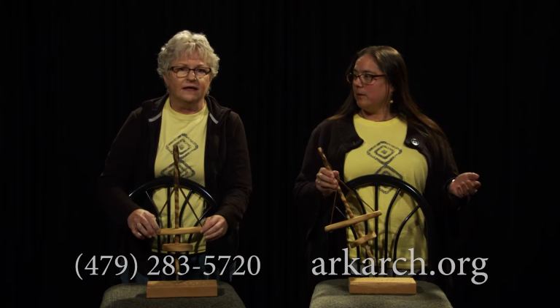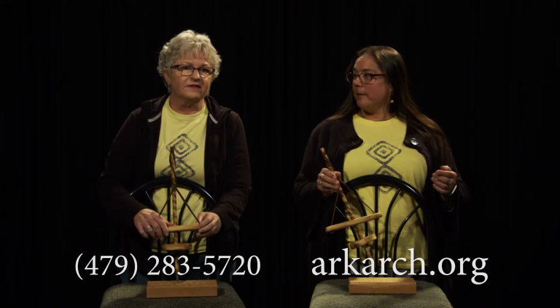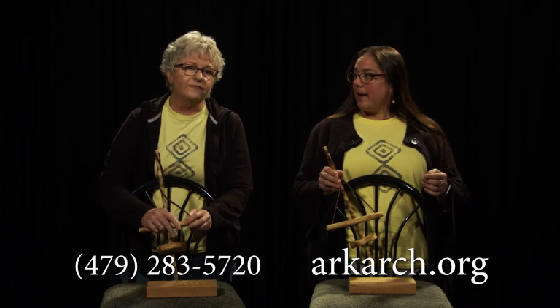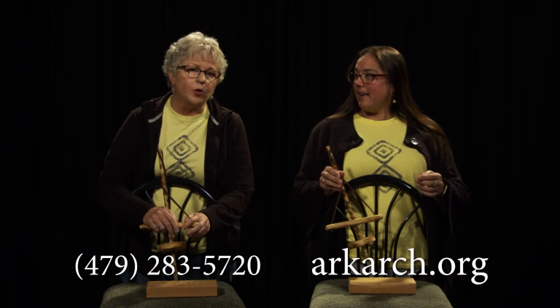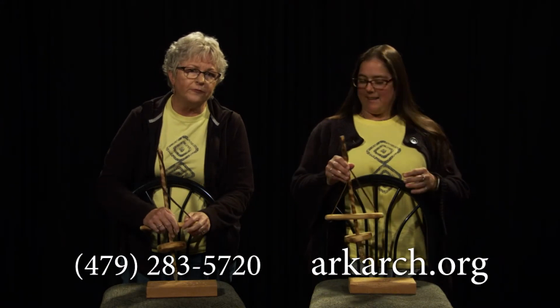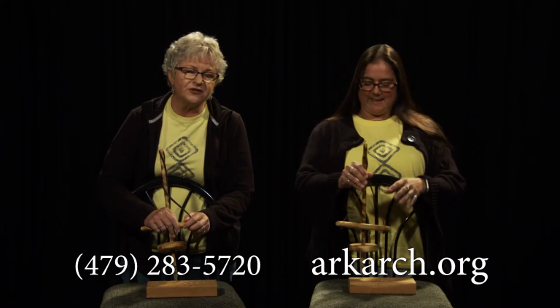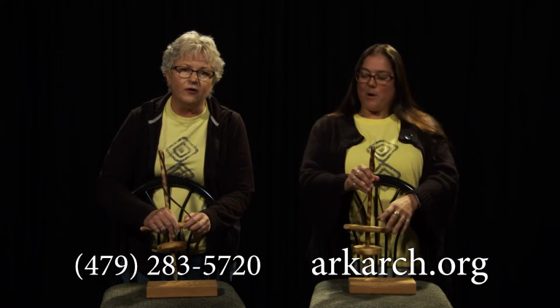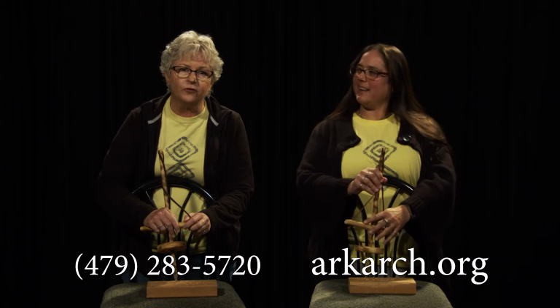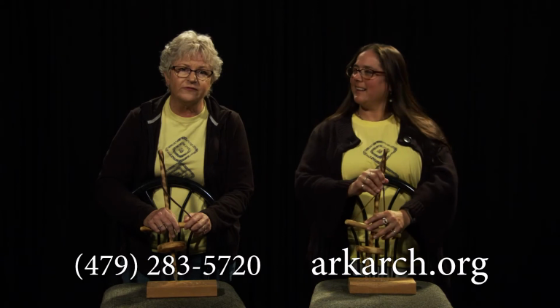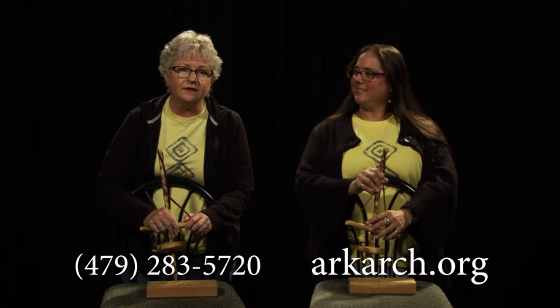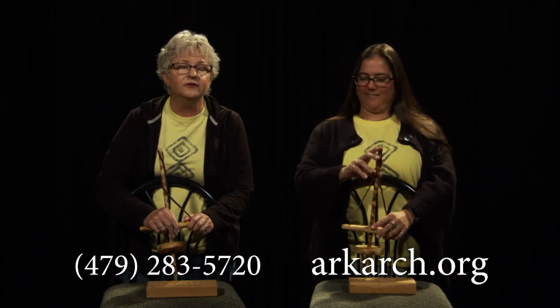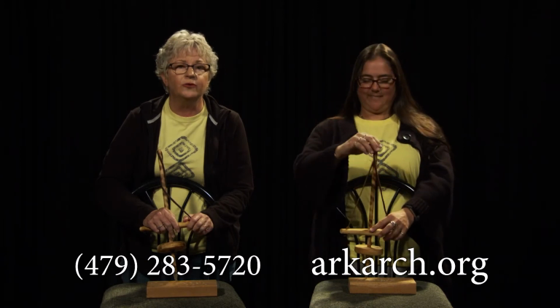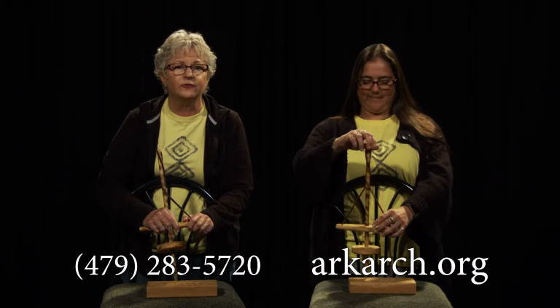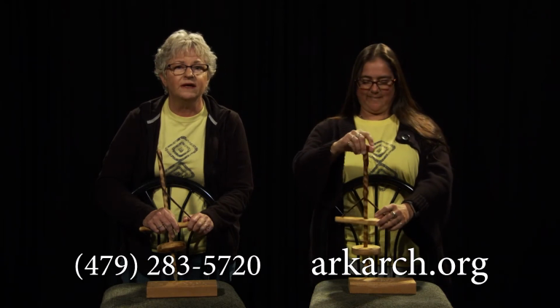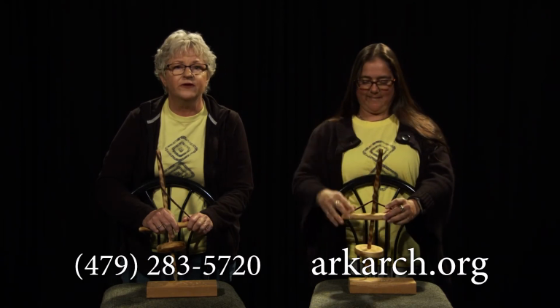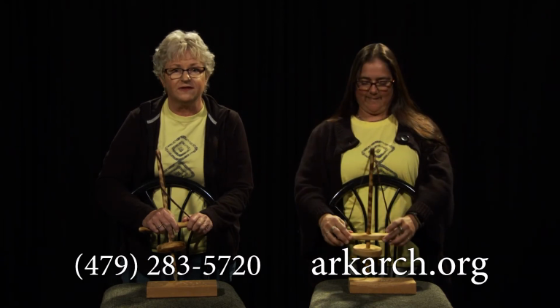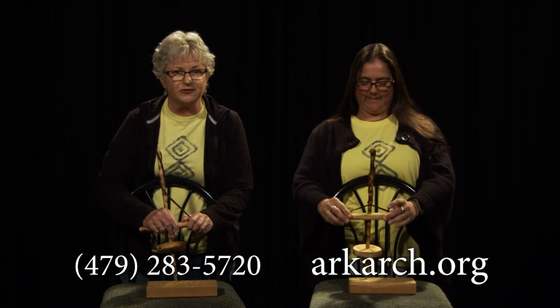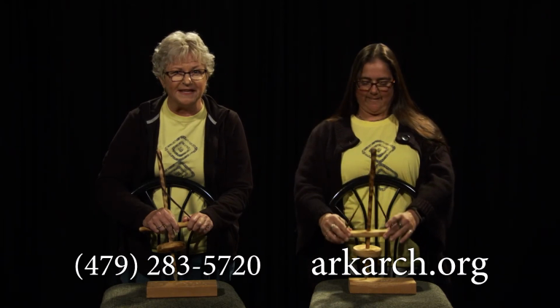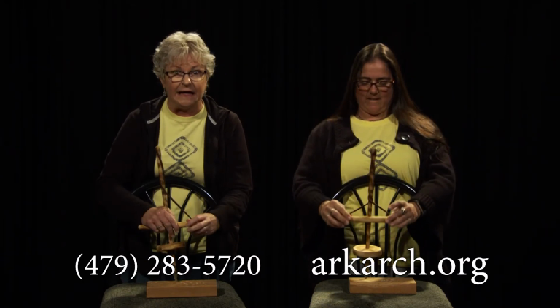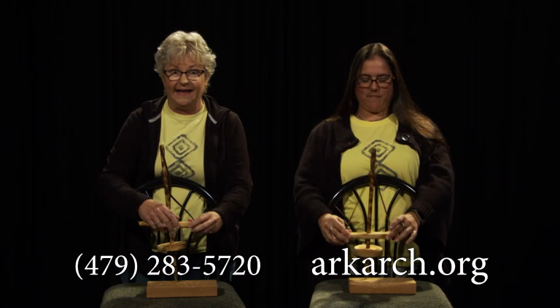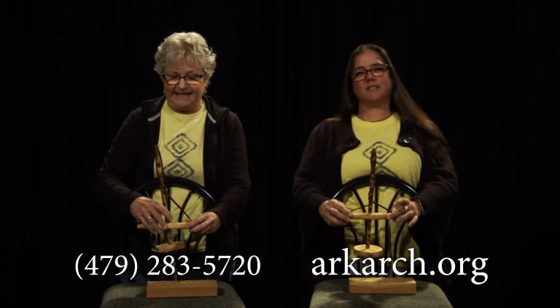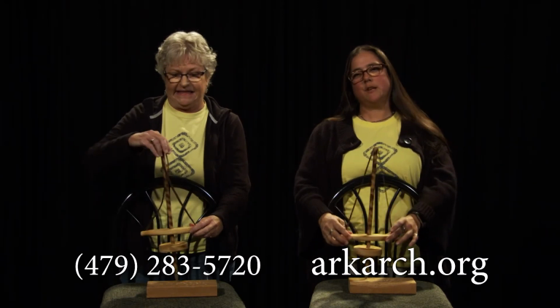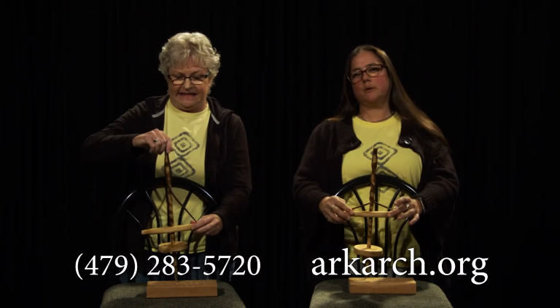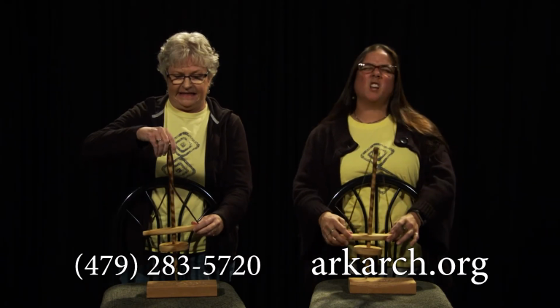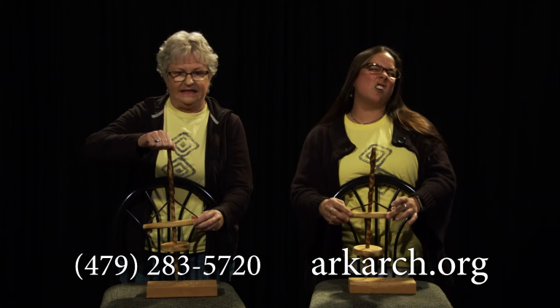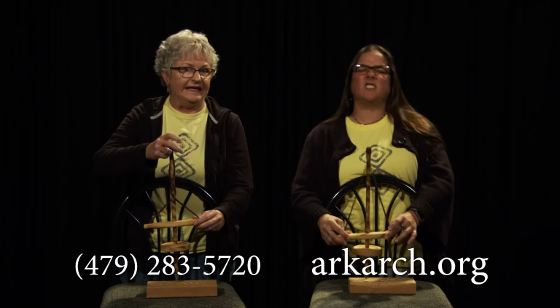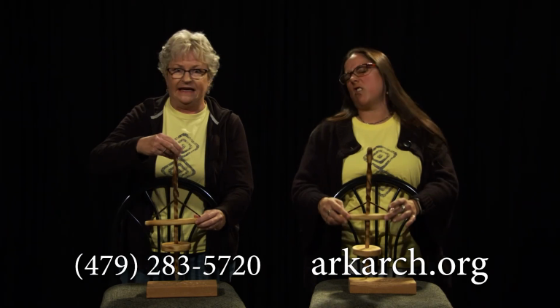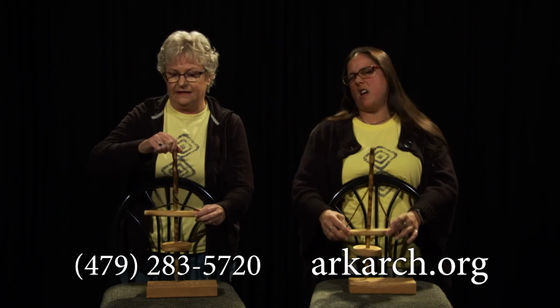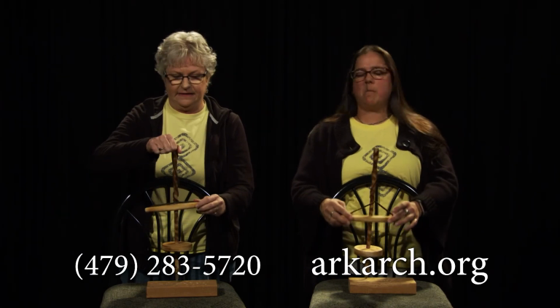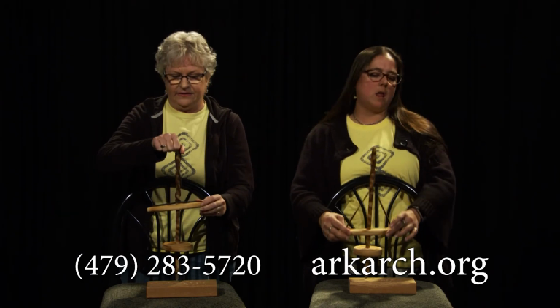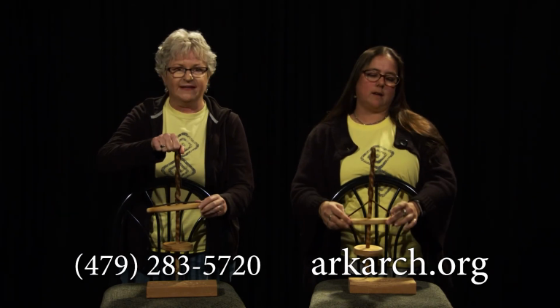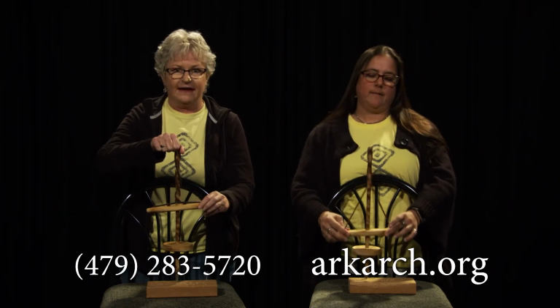For more information, call 479-283-5720. Or come find us on Facebook, Twitter, Instagram — check us out.